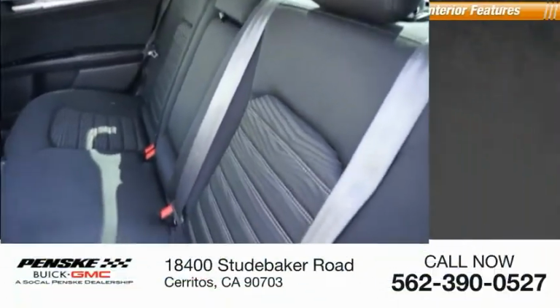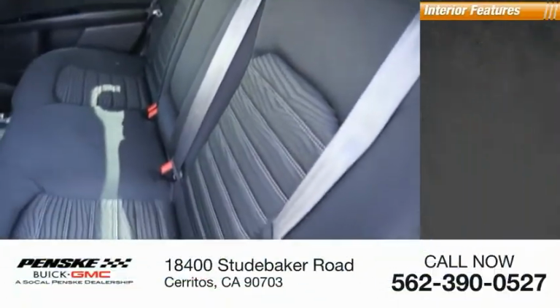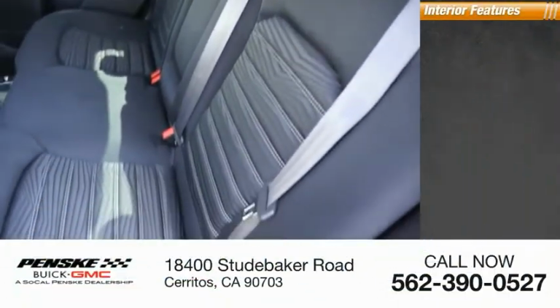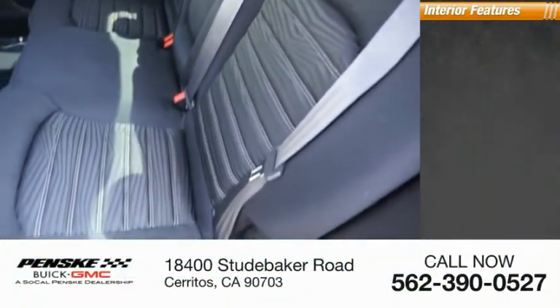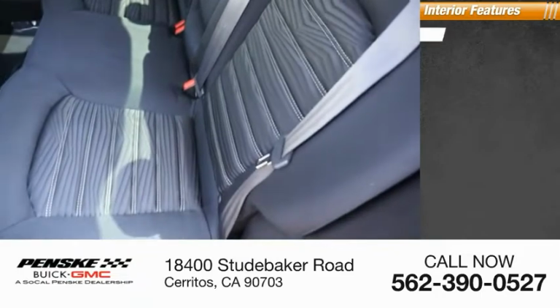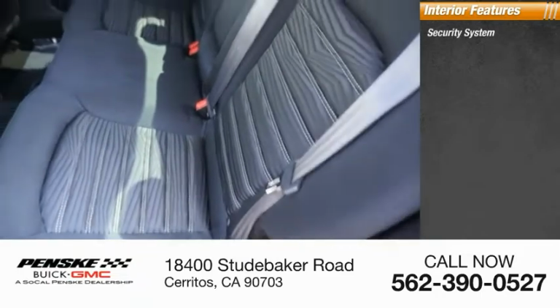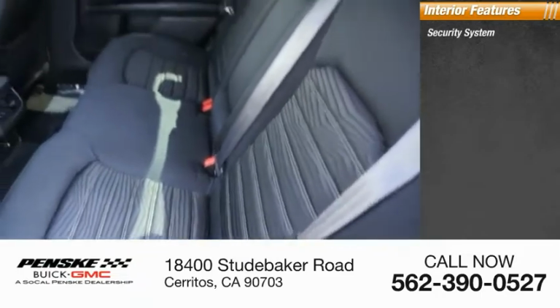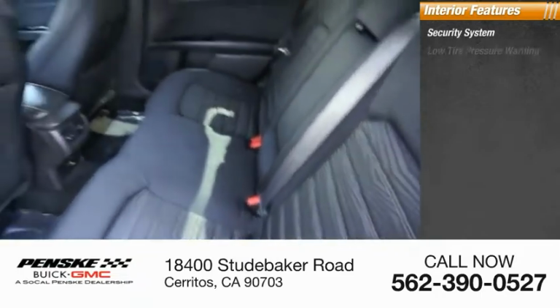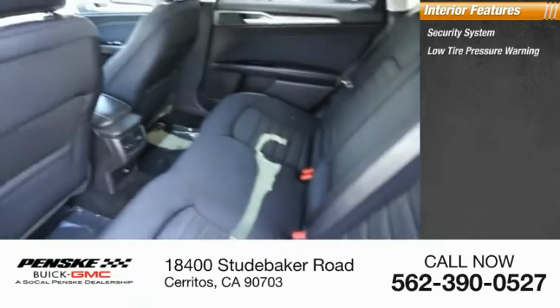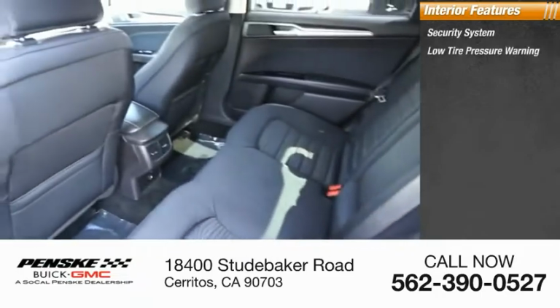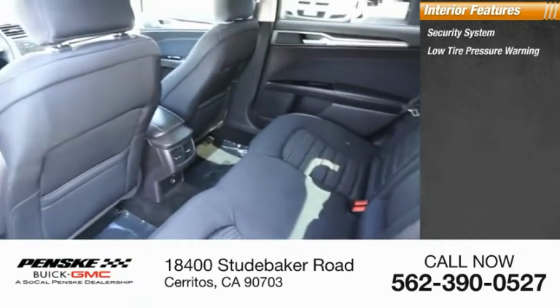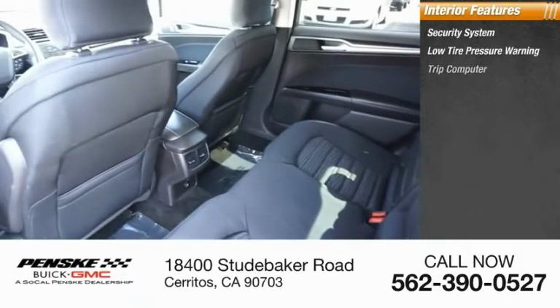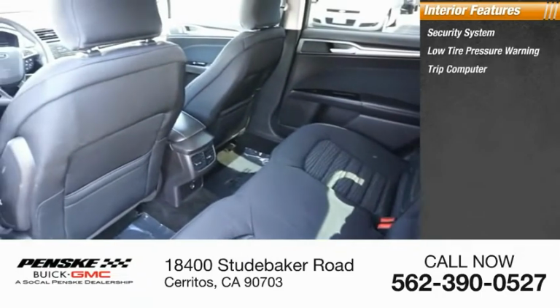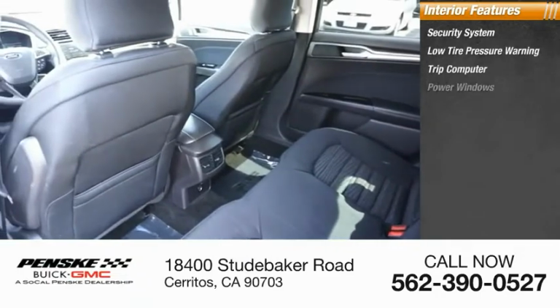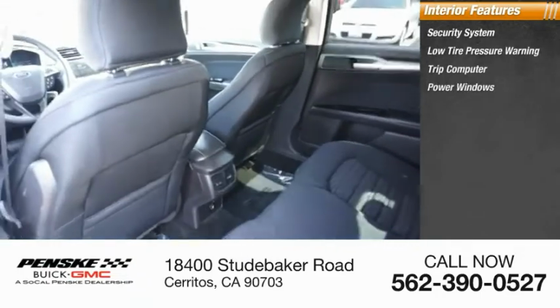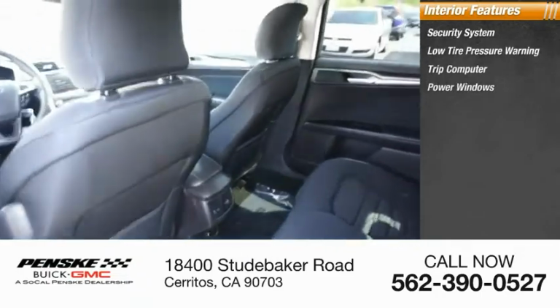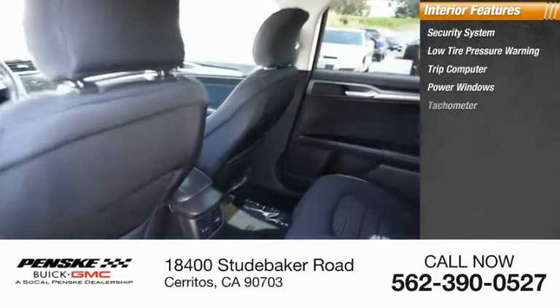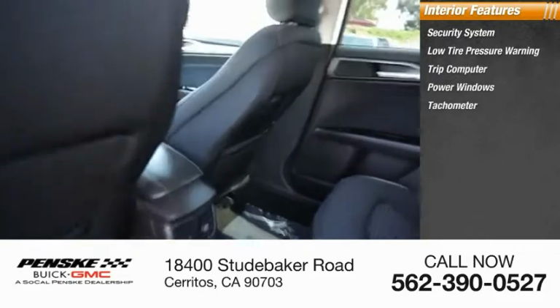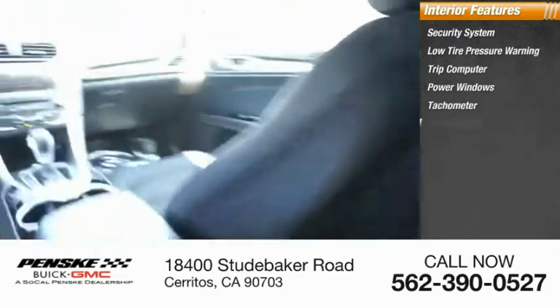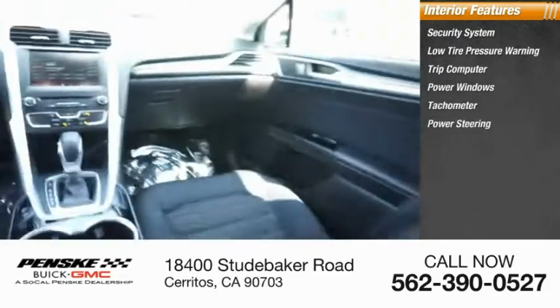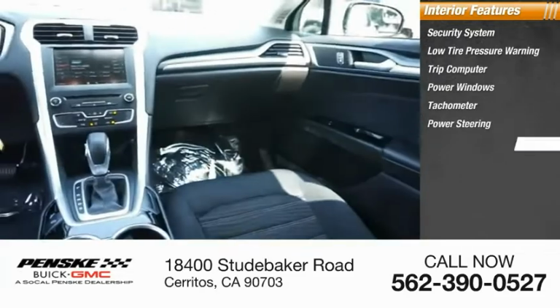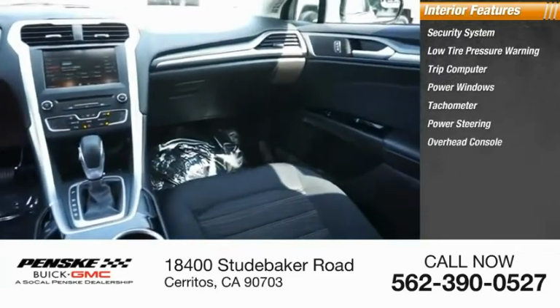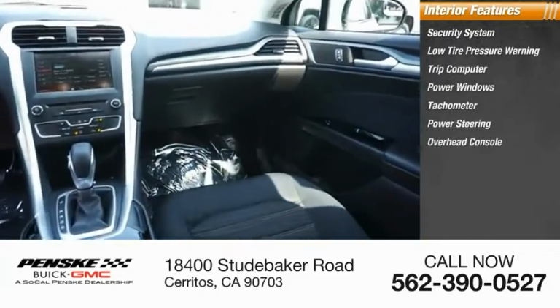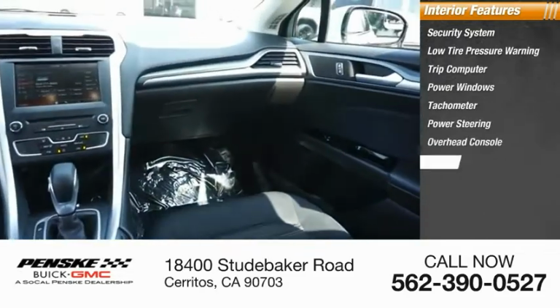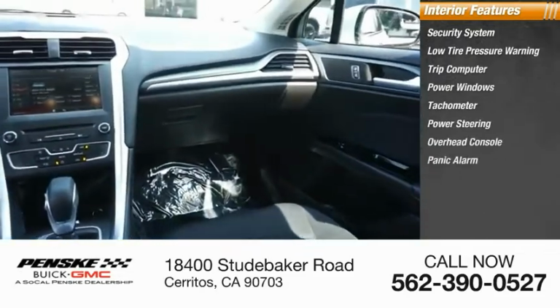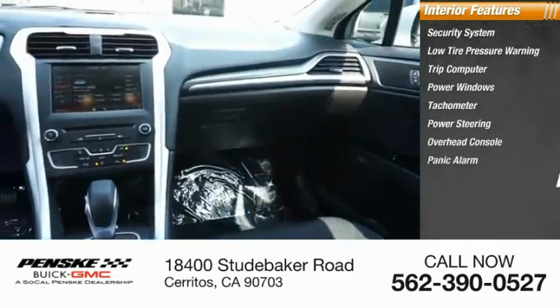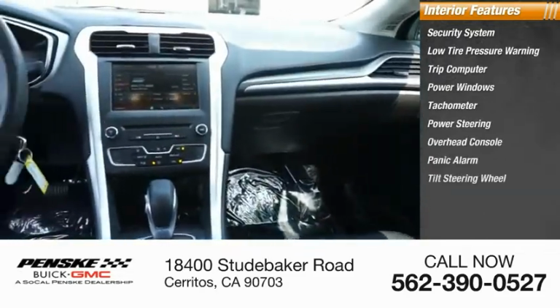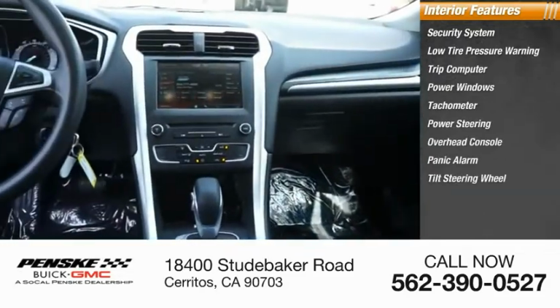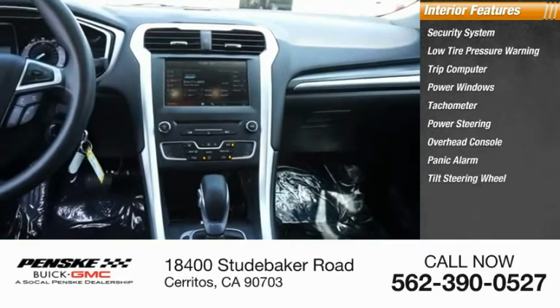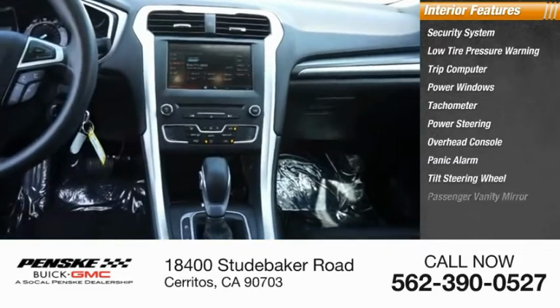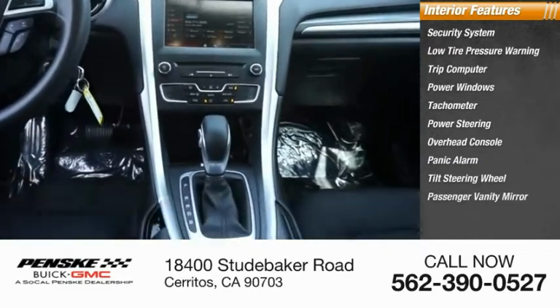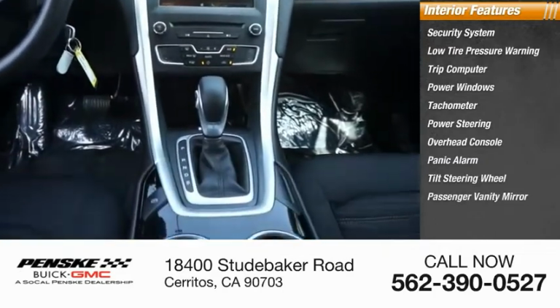Inside you'll find a security system, low tire pressure warning, trip computer, power windows, tachometer, power steering, overhead console, panic alarm, tilted steering wheel, and passenger vanity mirror.